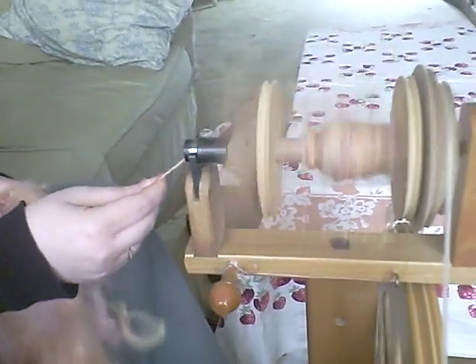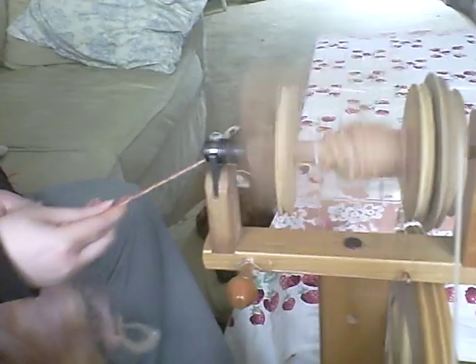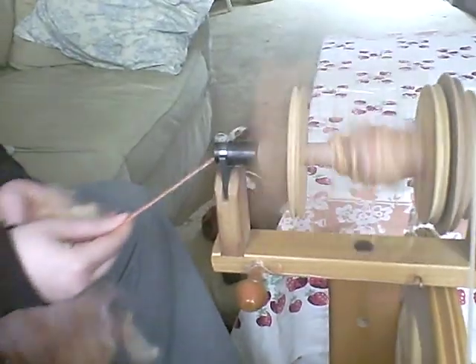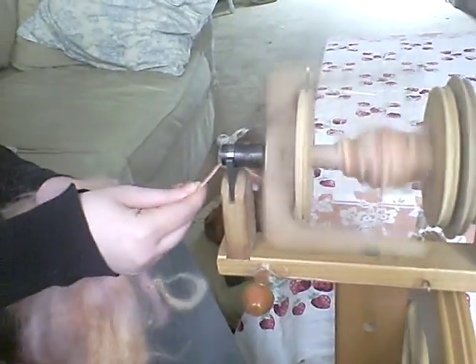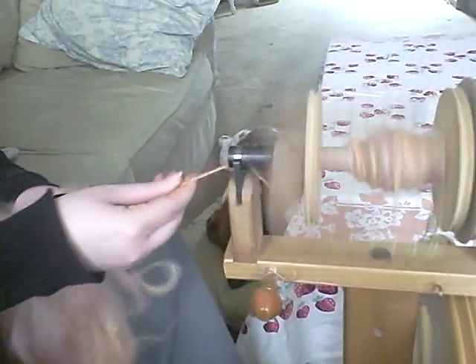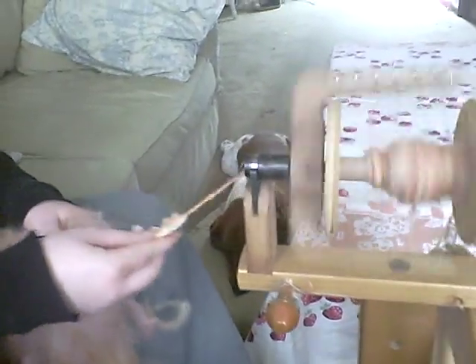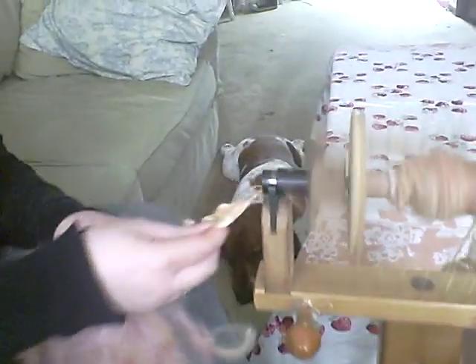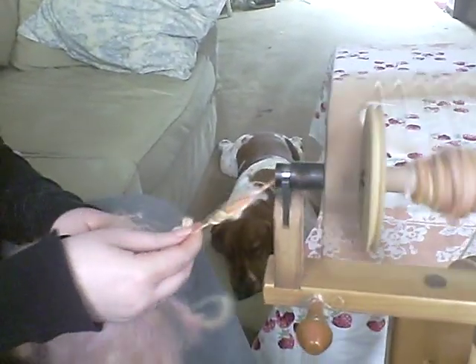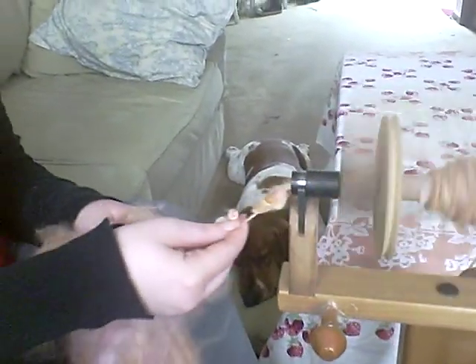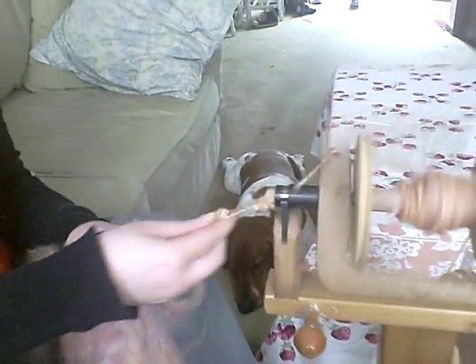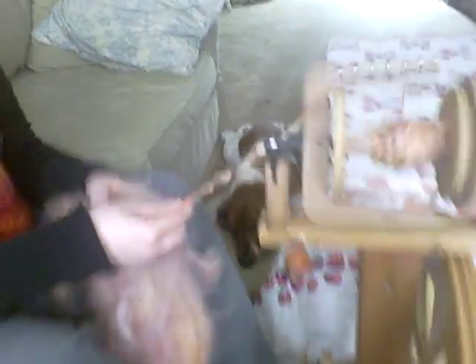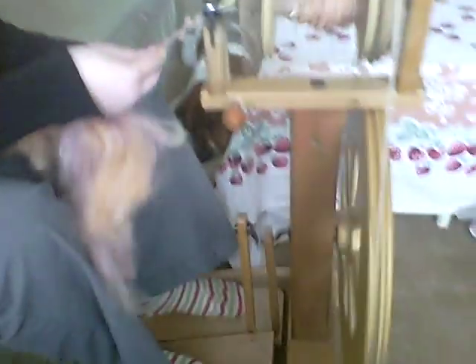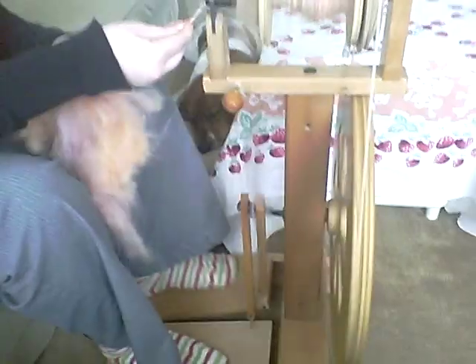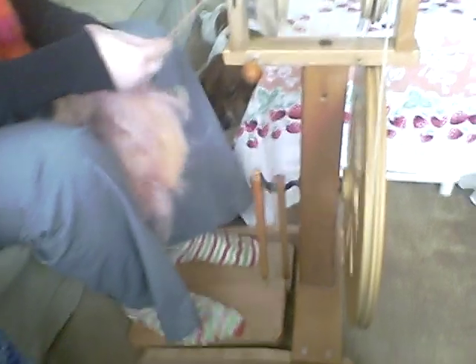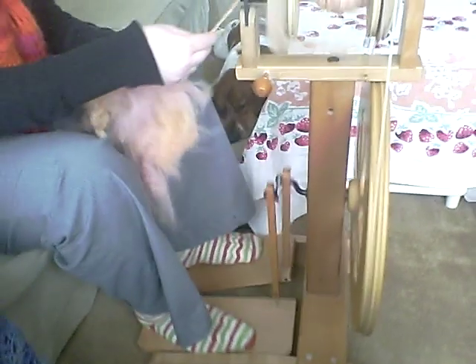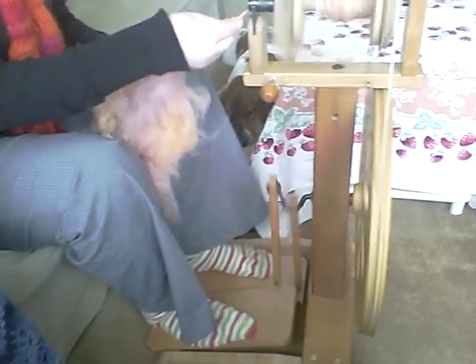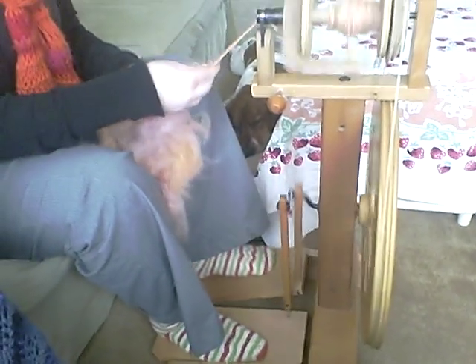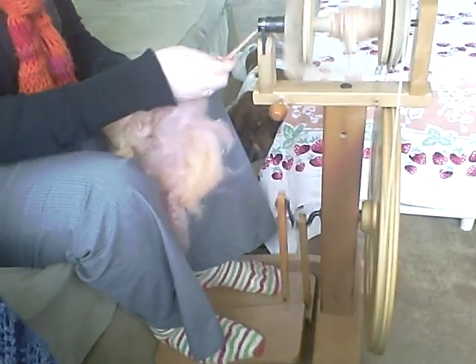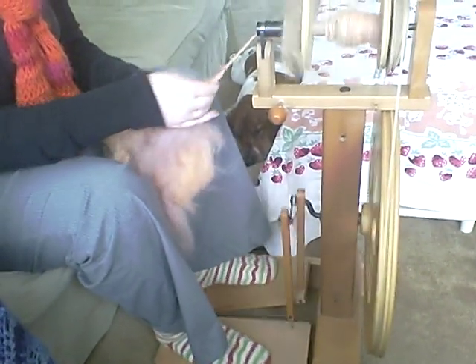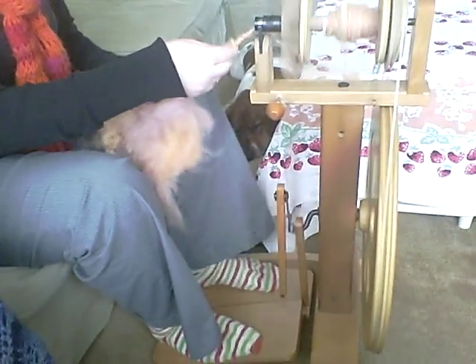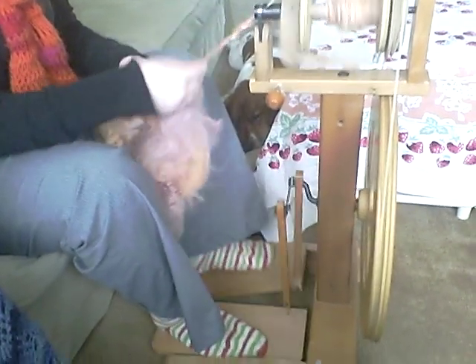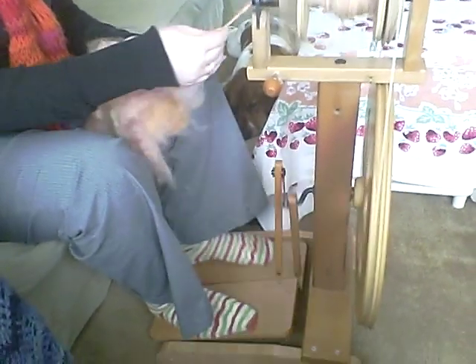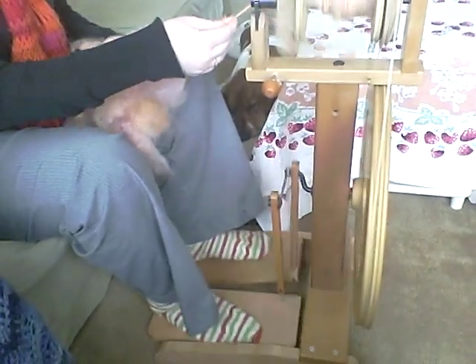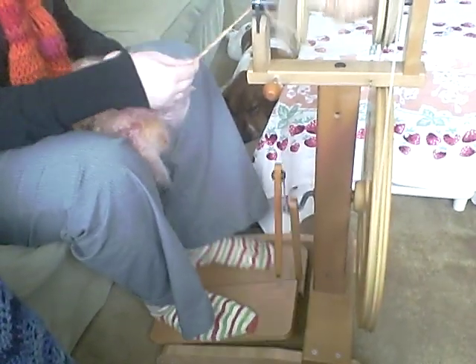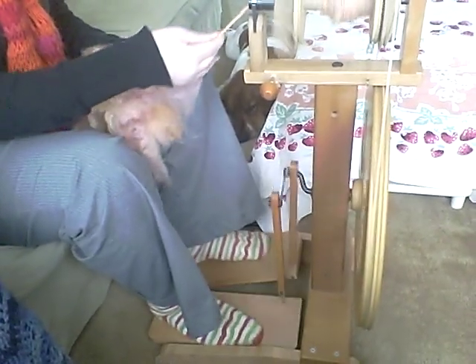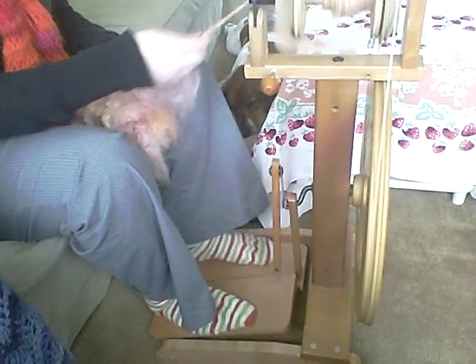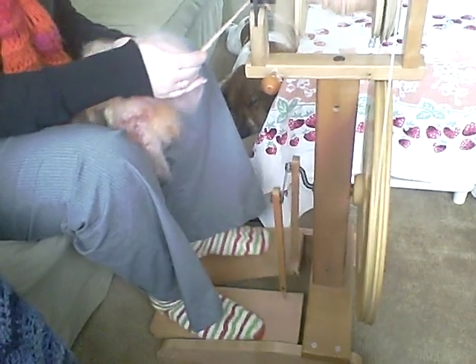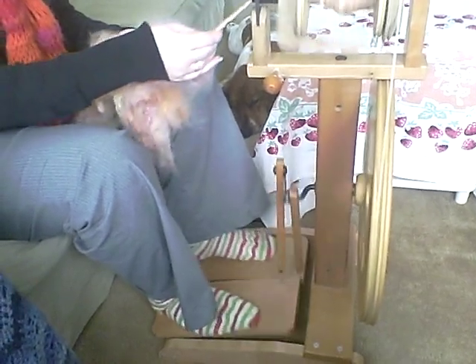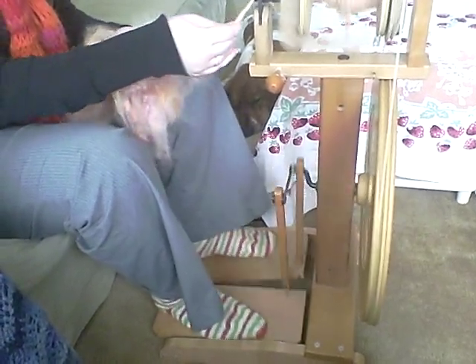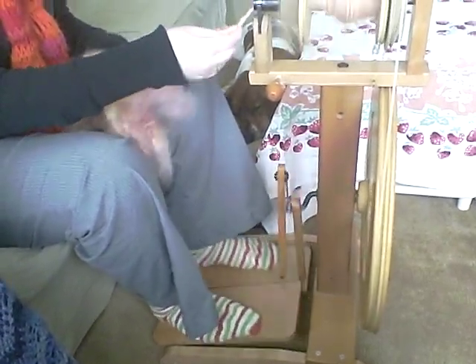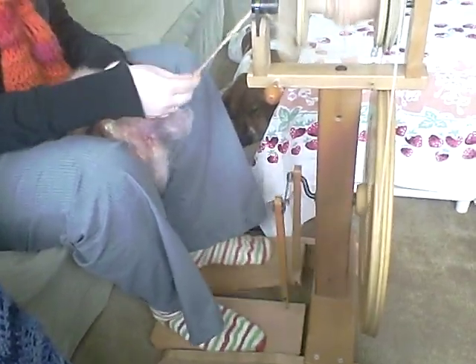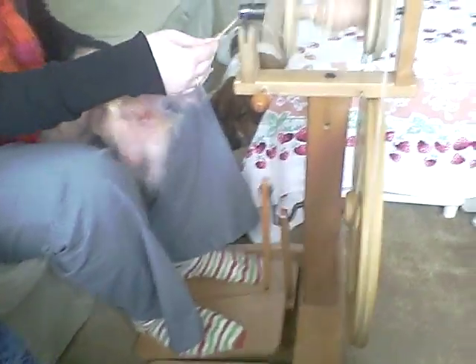And there you go — I'm ready to spin, and that's how my wheel works. If you have any other questions, please leave them below this video. If you'd like to see other dyeing techniques, spinning techniques, or anything at all, please just let me know. Thanks, and have a nice day.